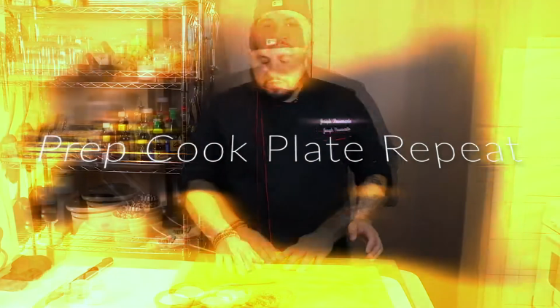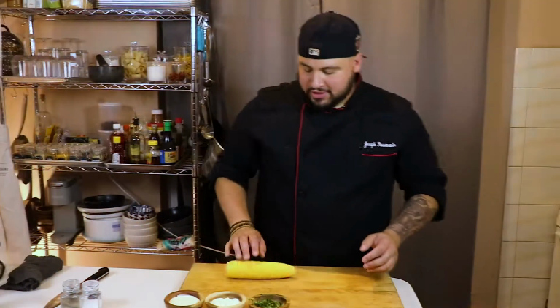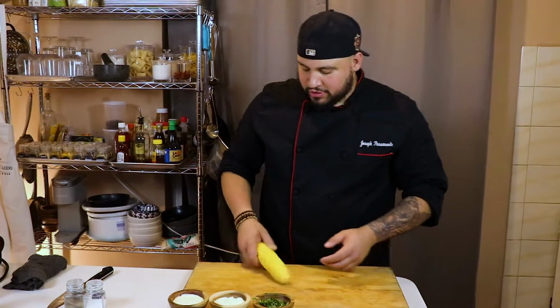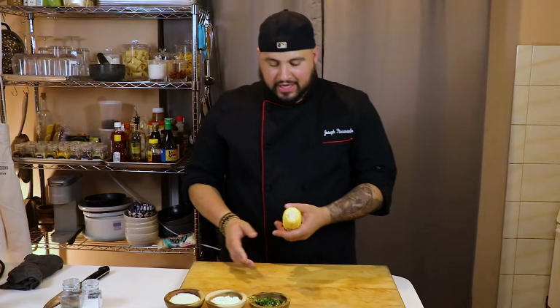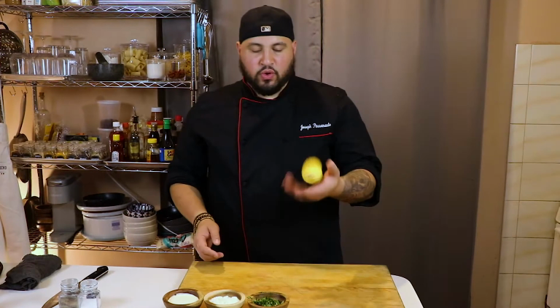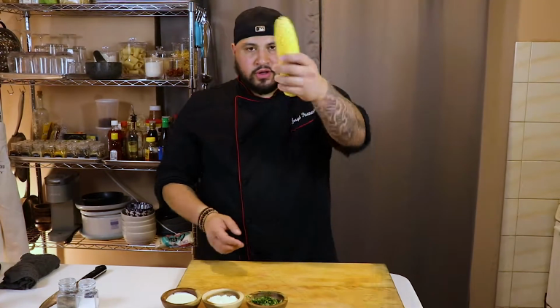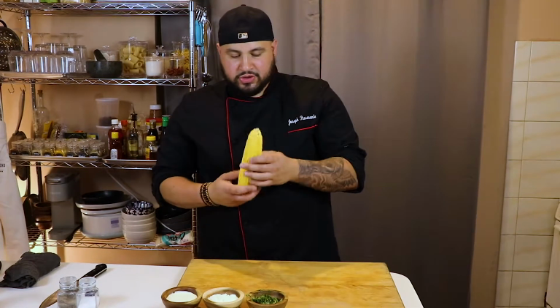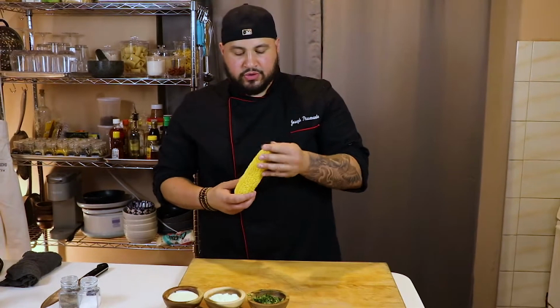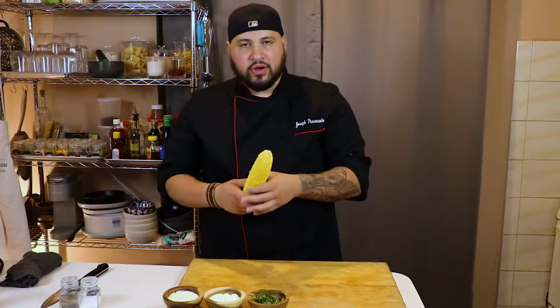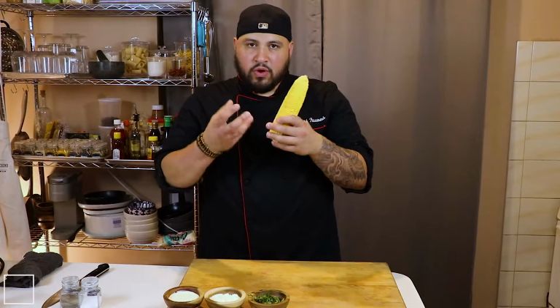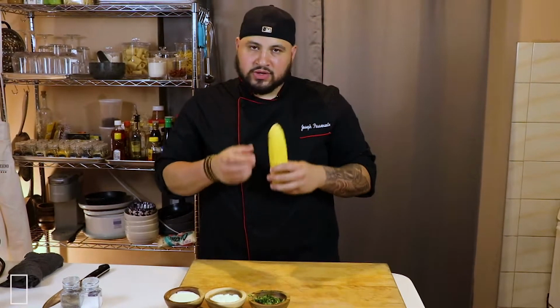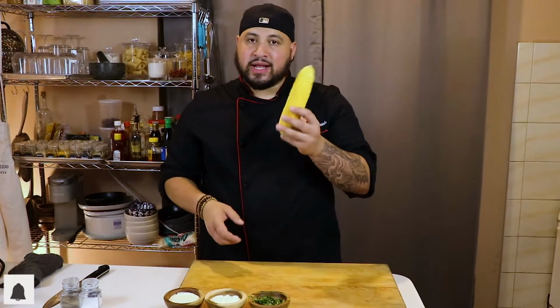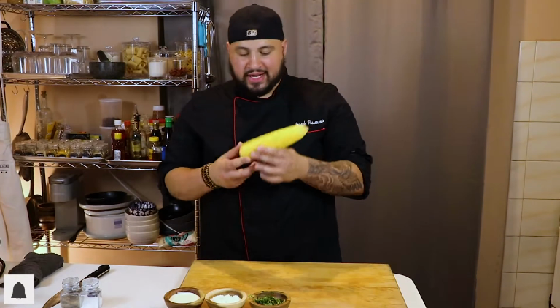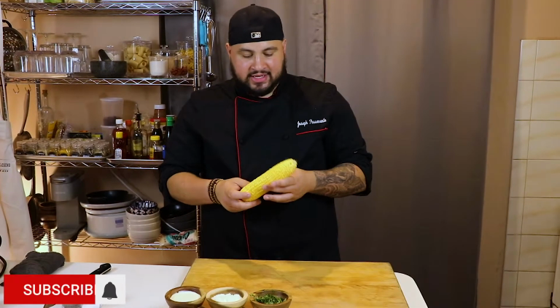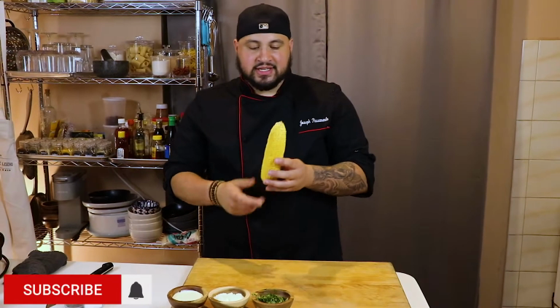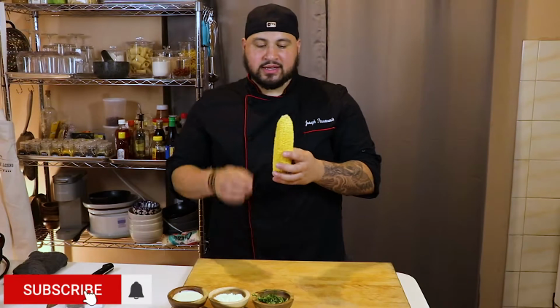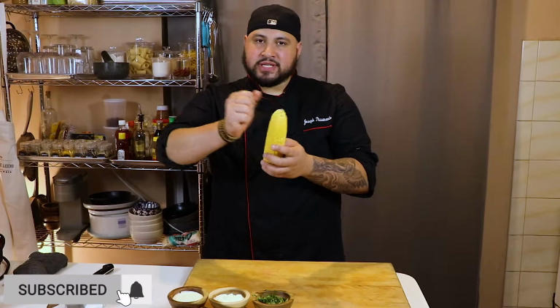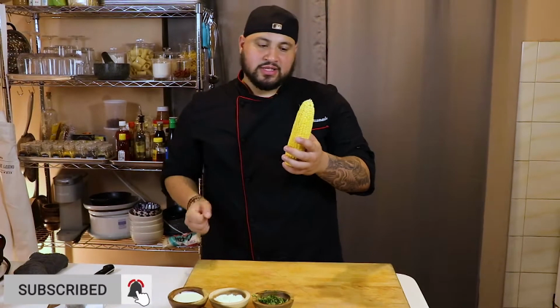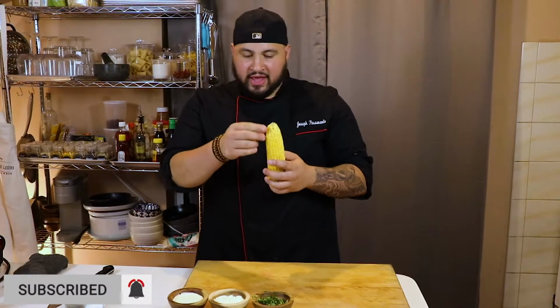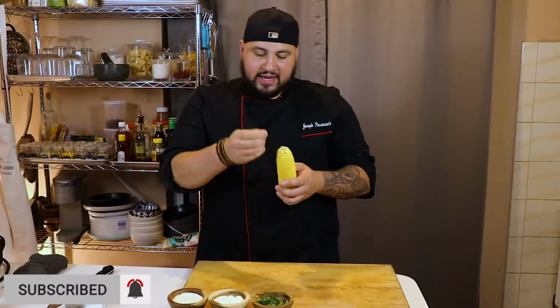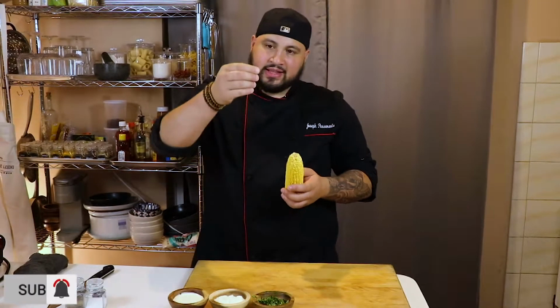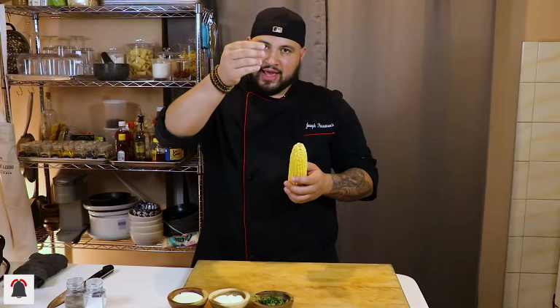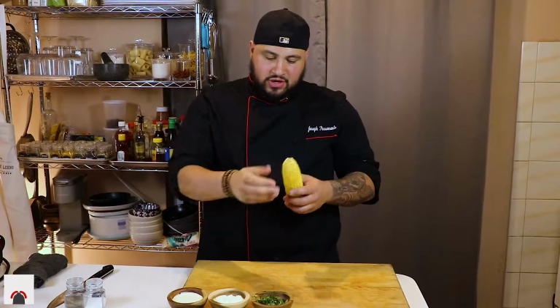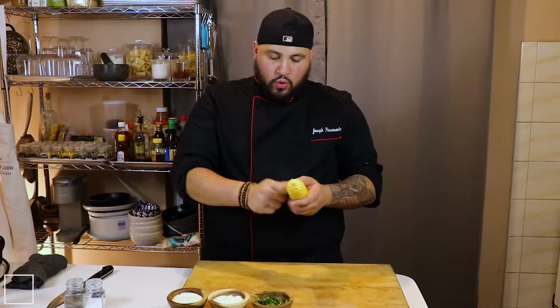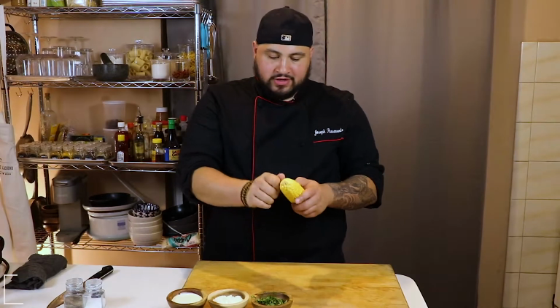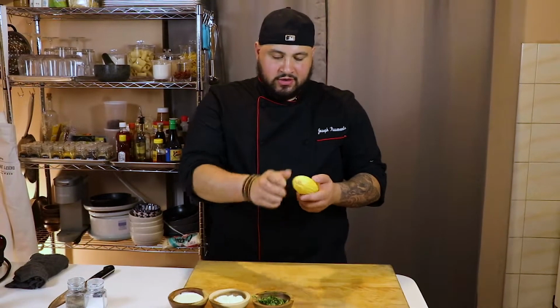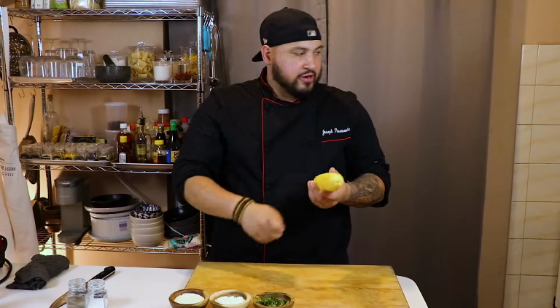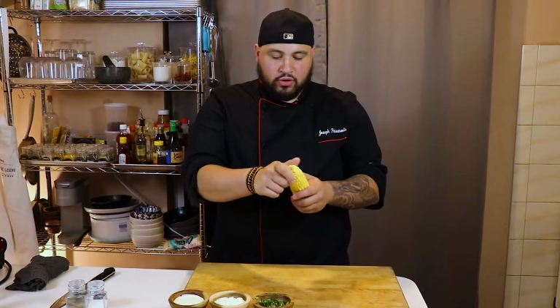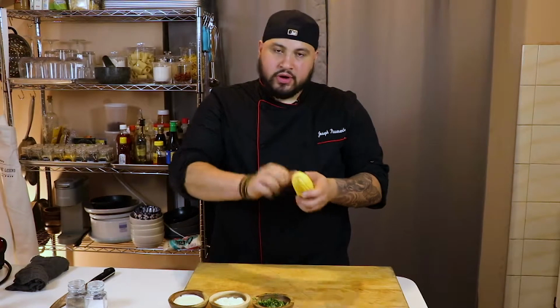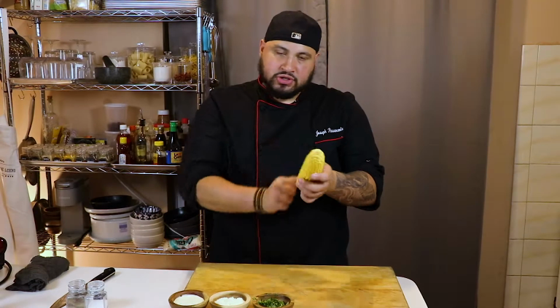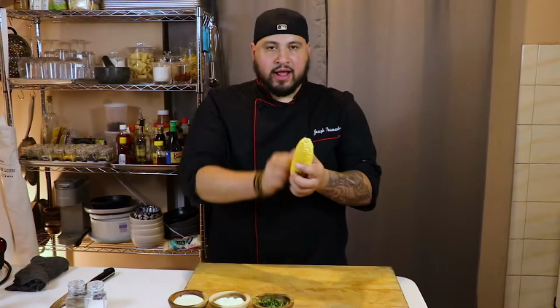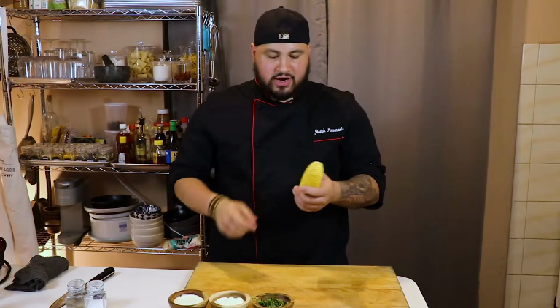The first thing you want to do is get some corn. You can get corn in the husk or corn that's already cleaned. If it's in the husk, make sure you take the husk off and remove any little corn hairs. Run it under cold water and just start to pull back on those hairs.